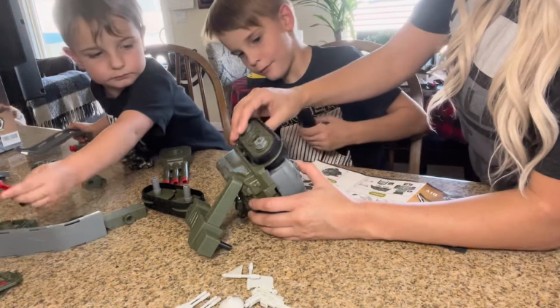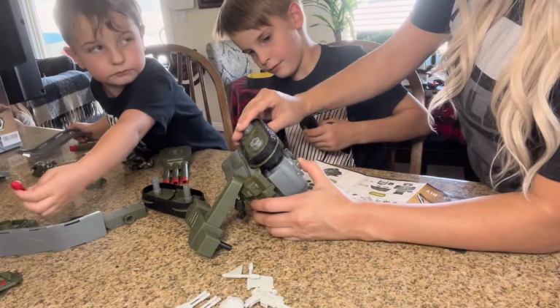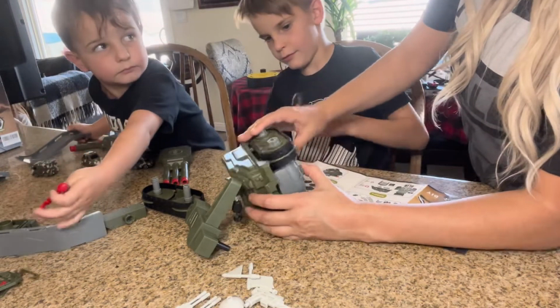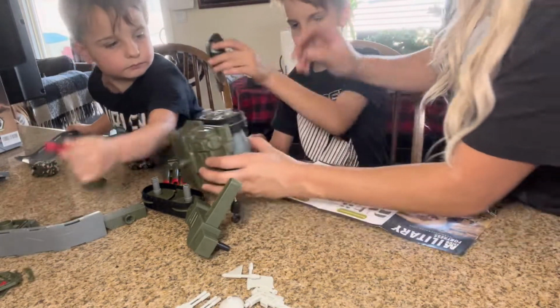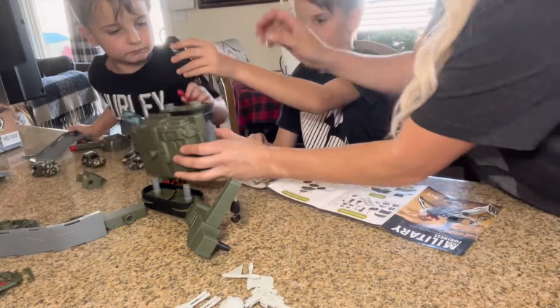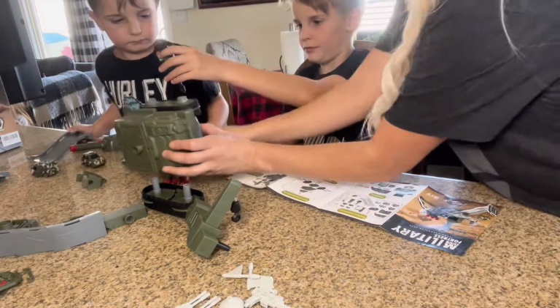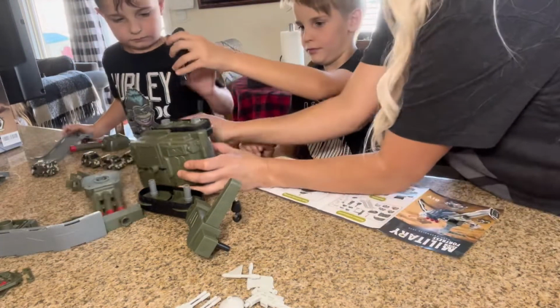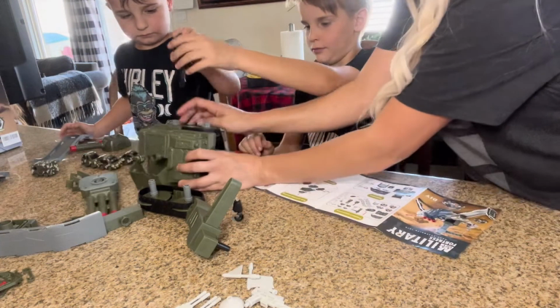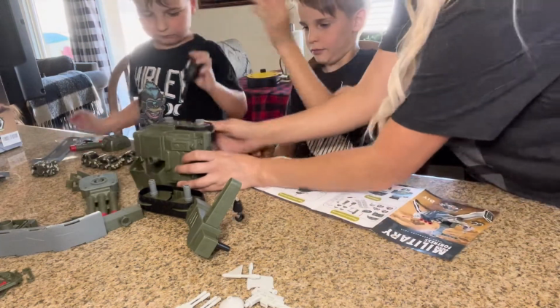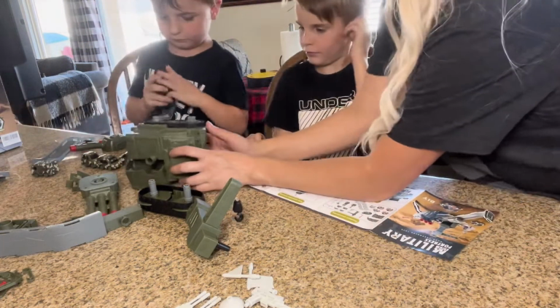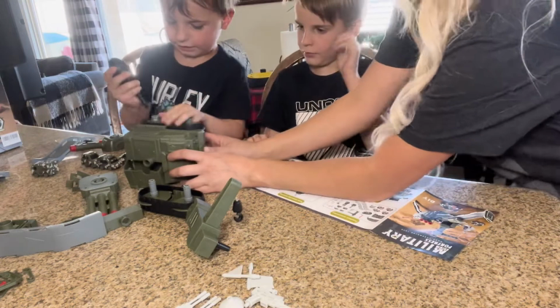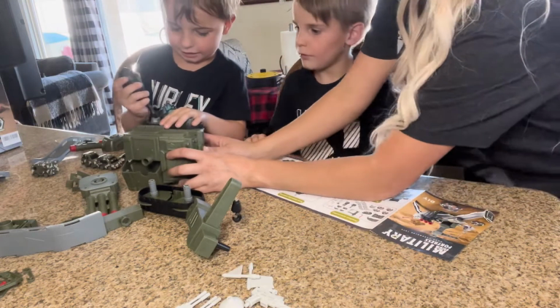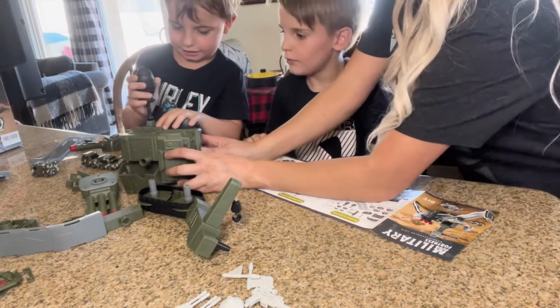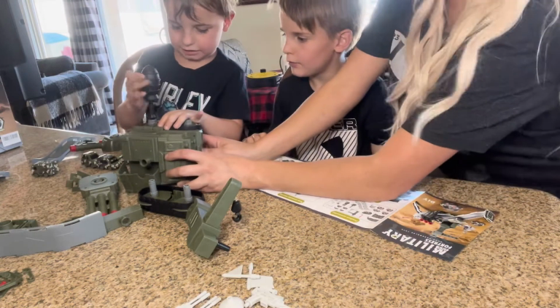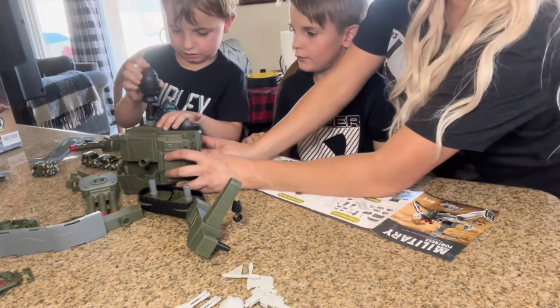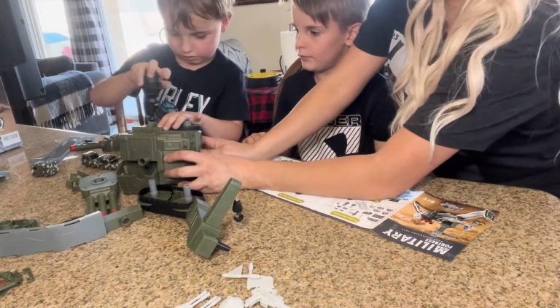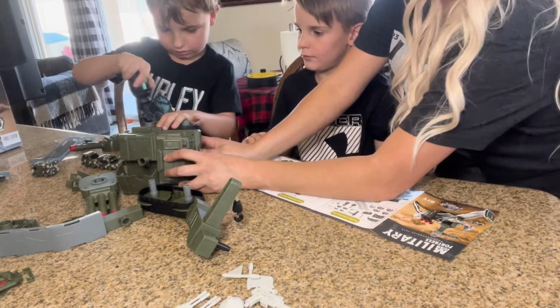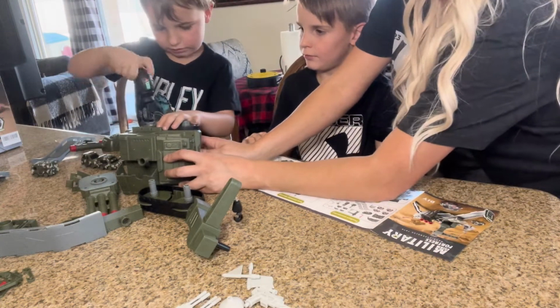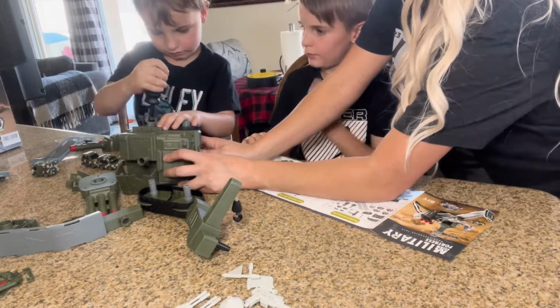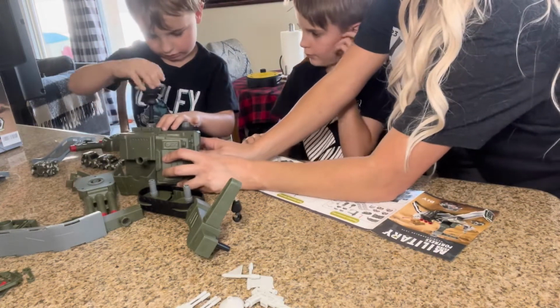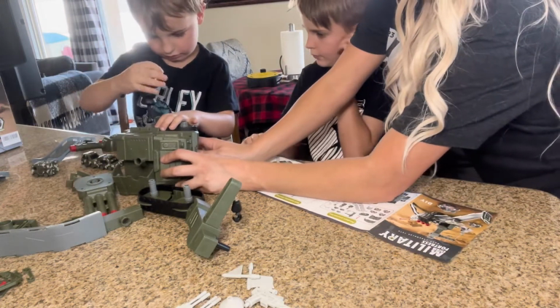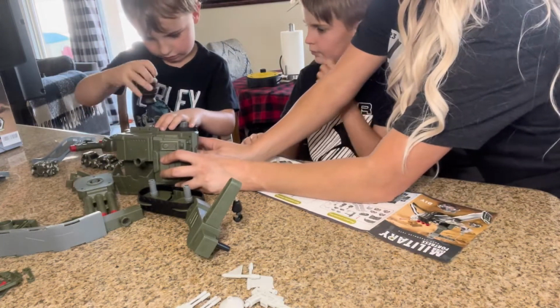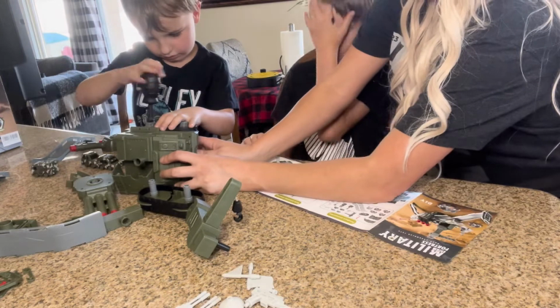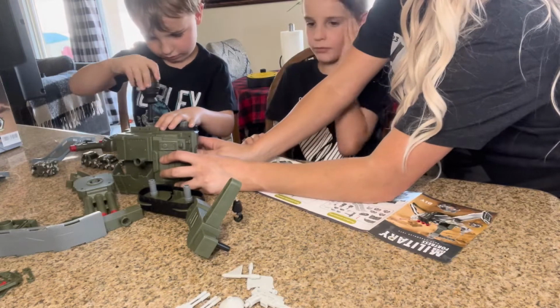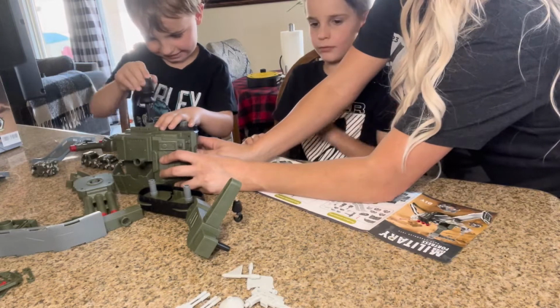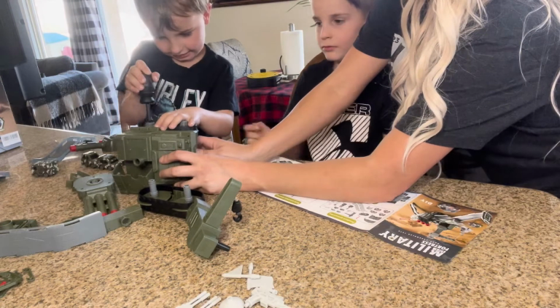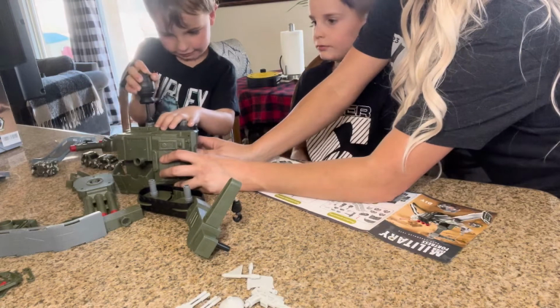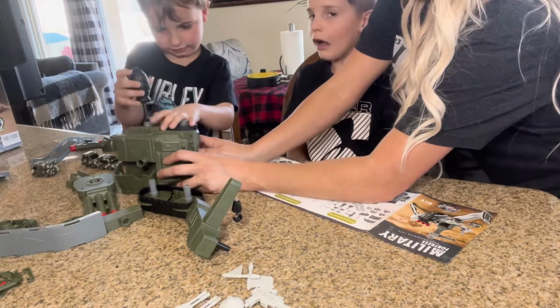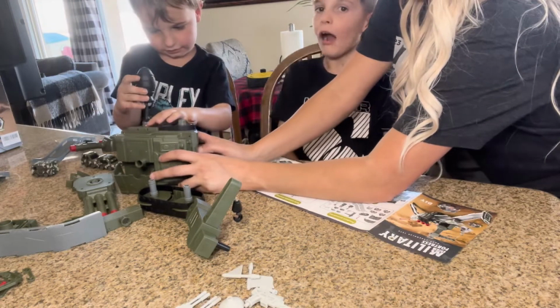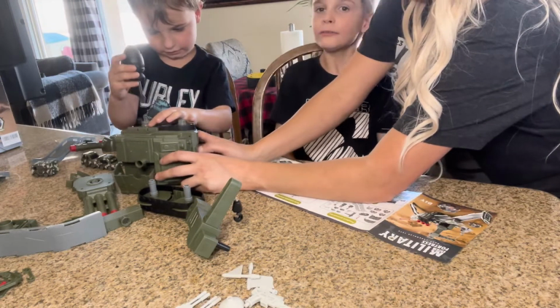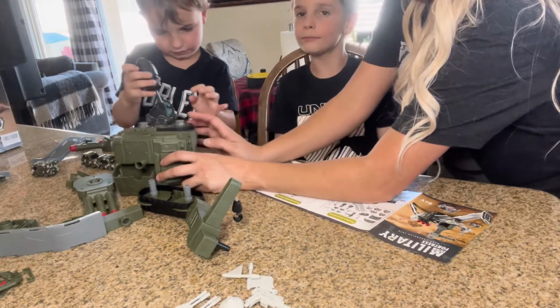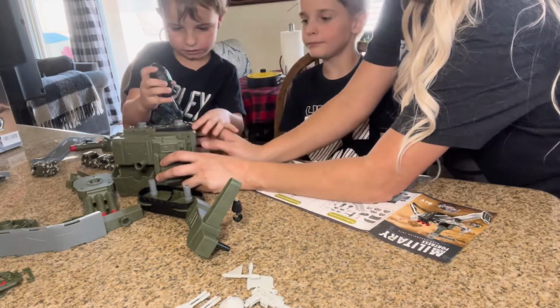Brandon, screw this side, and then he'll screw the other side. Good job, look at you! Now the other one — this side.